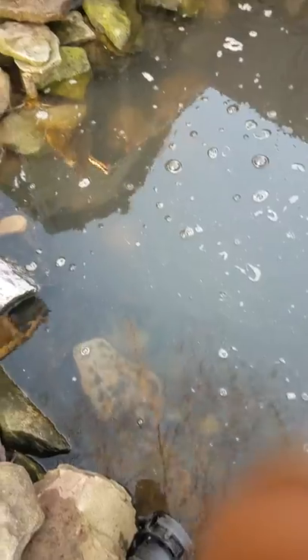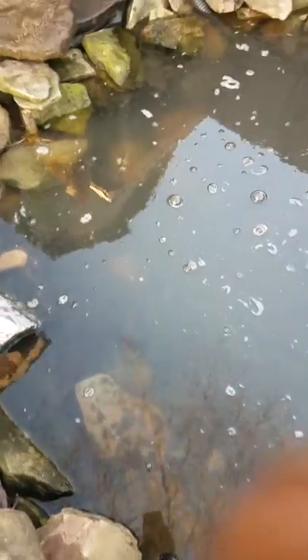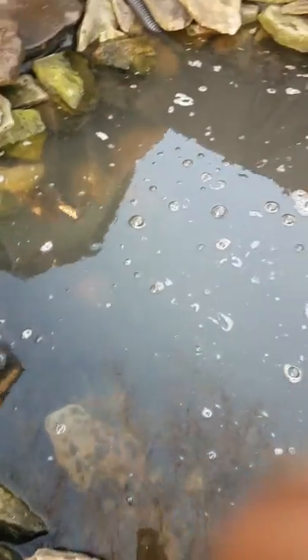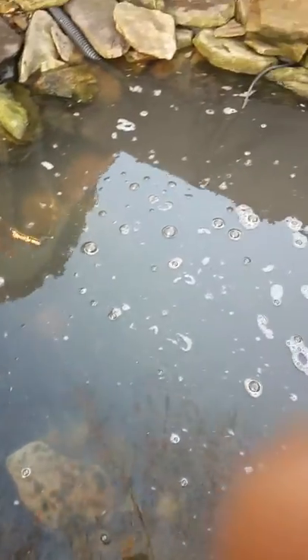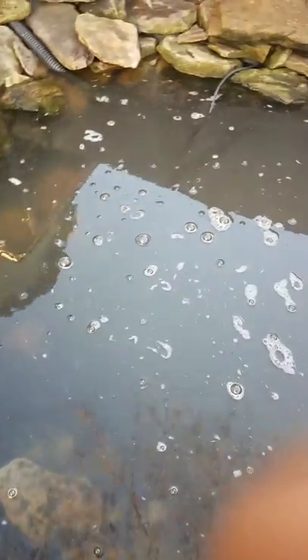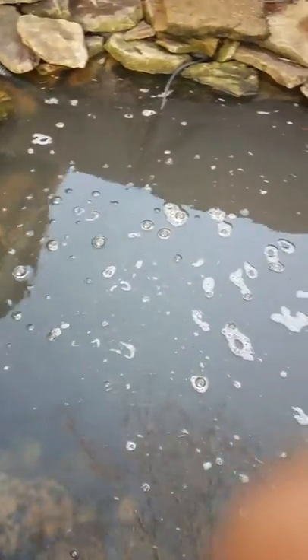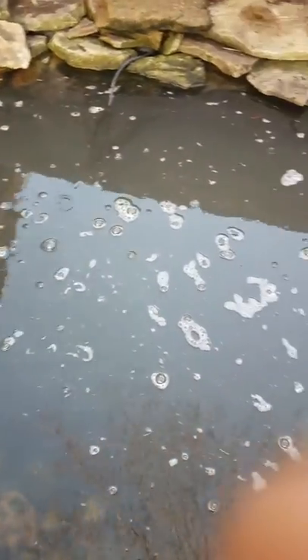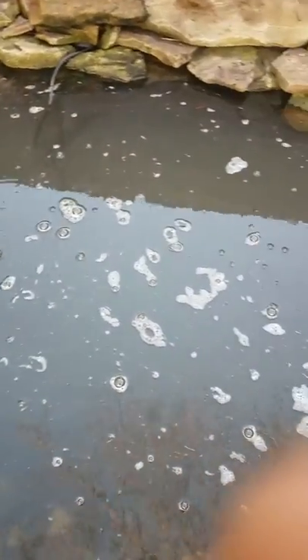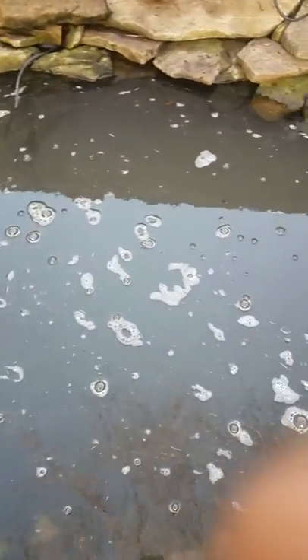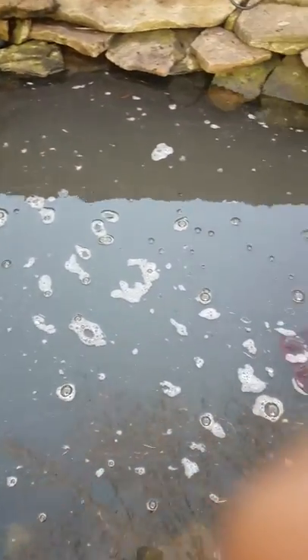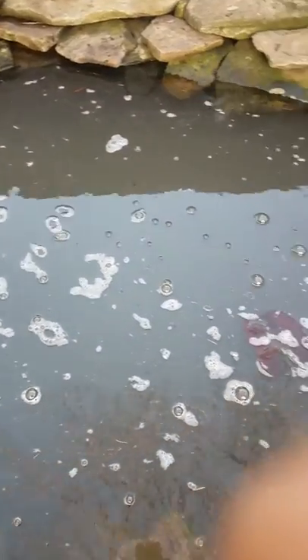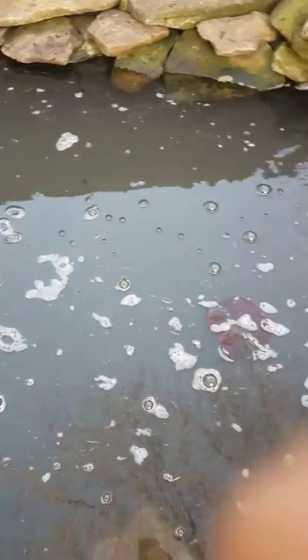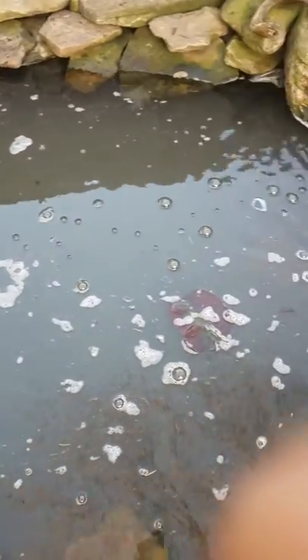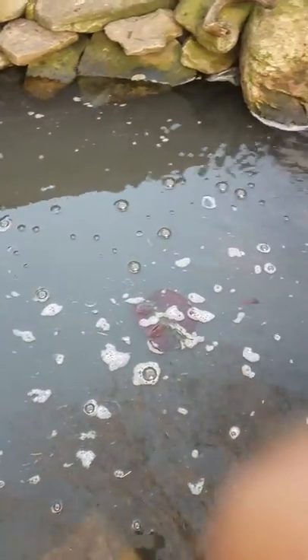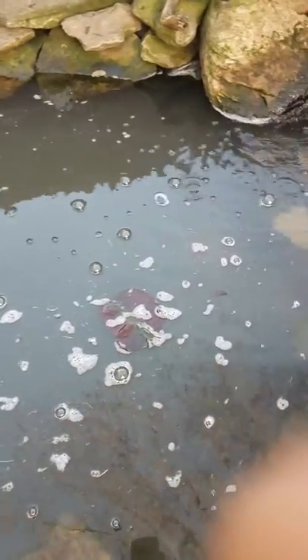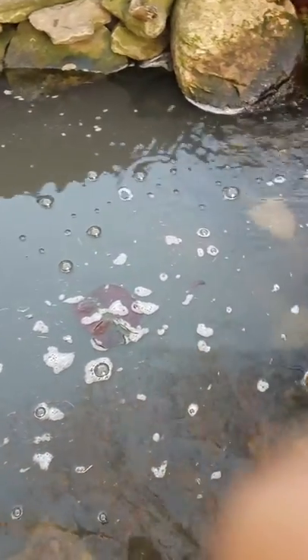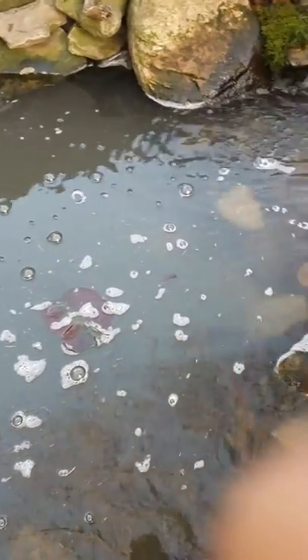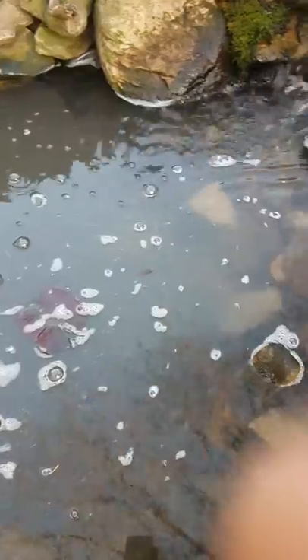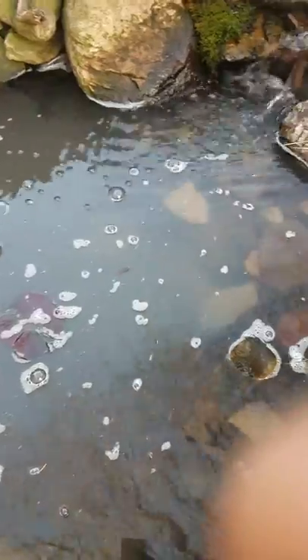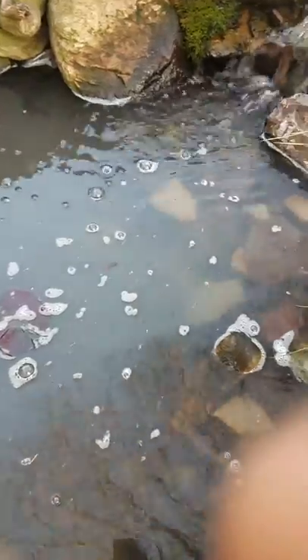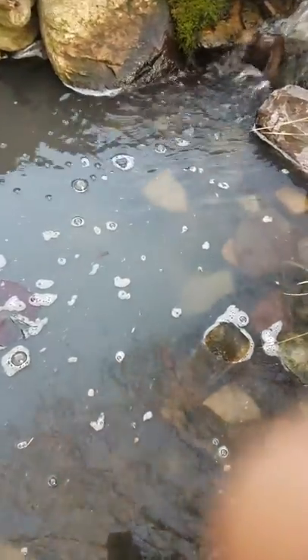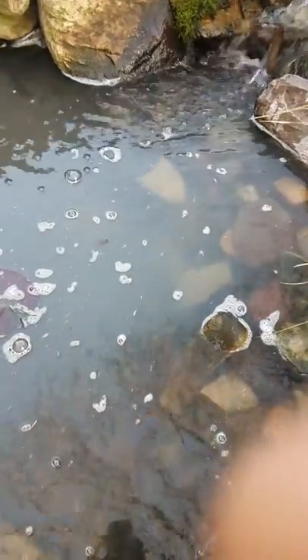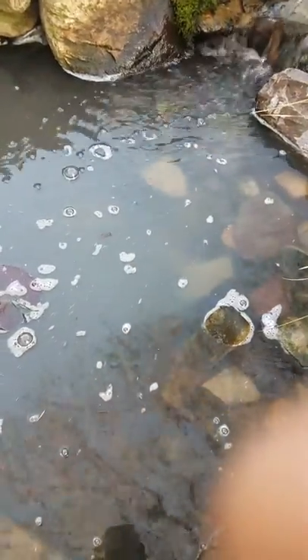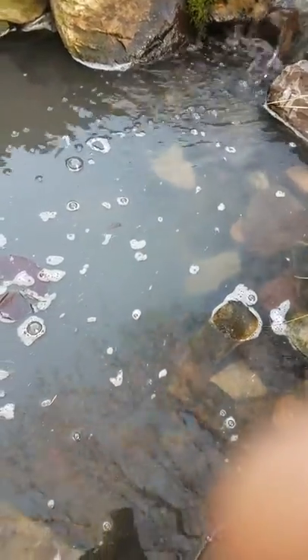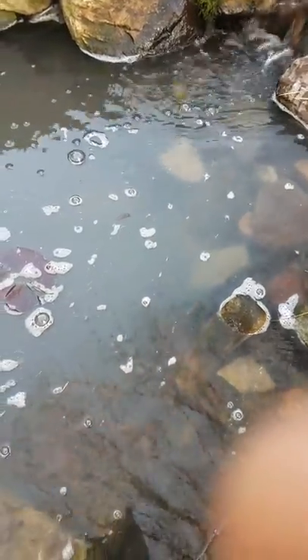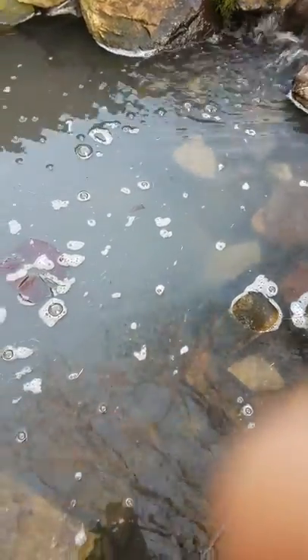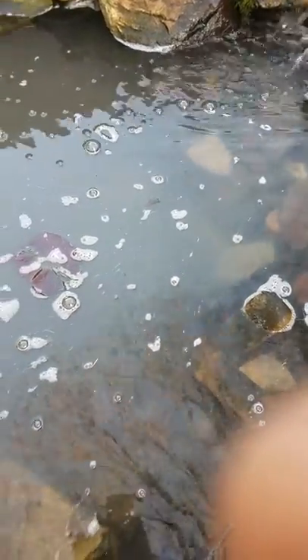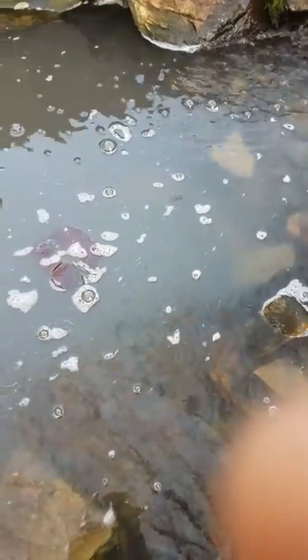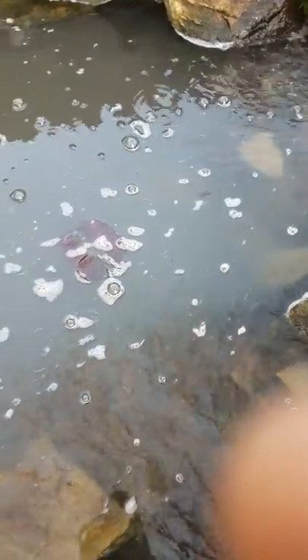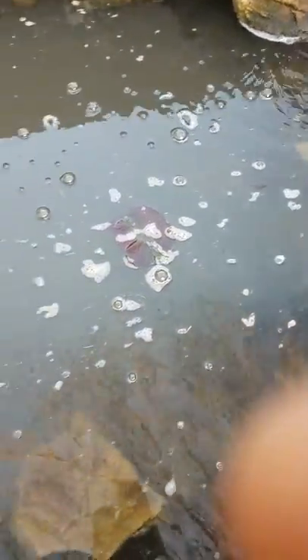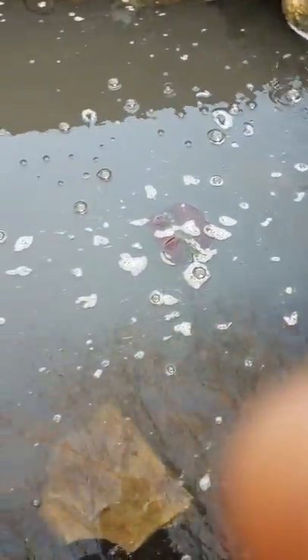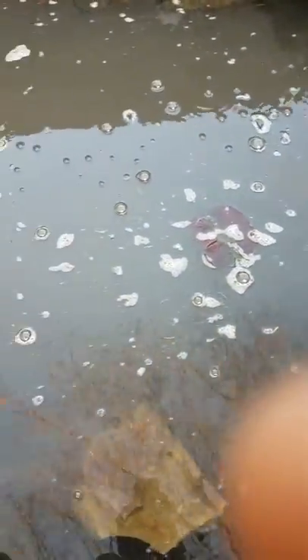Still waiting on the water to clear up, the flocculant to do its job, beneficial bacteria start working, and ready for the summer.